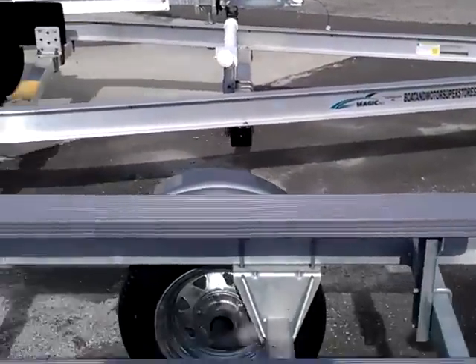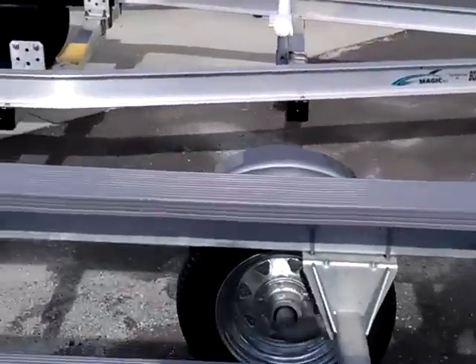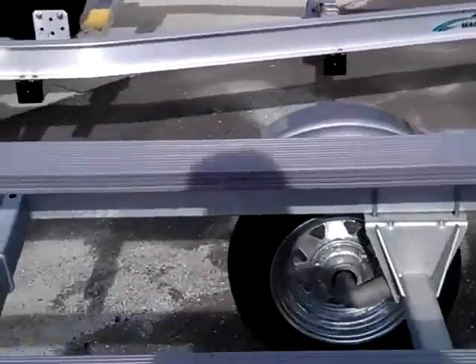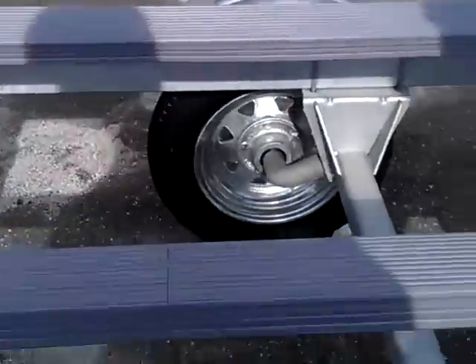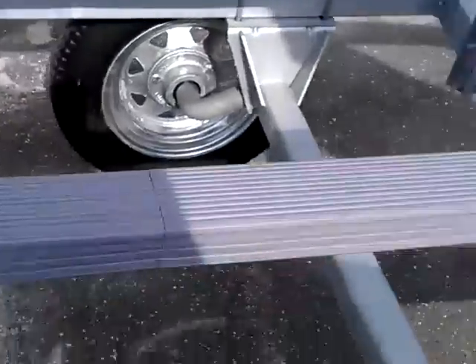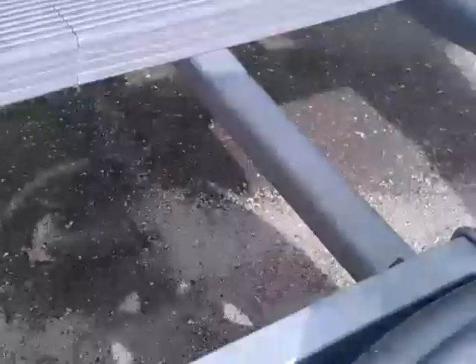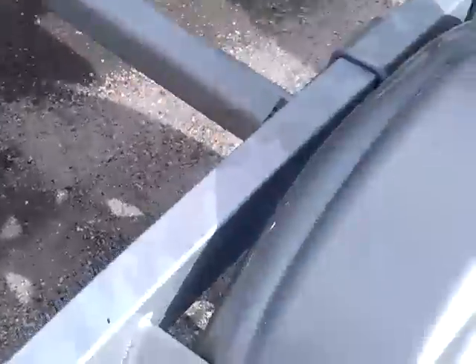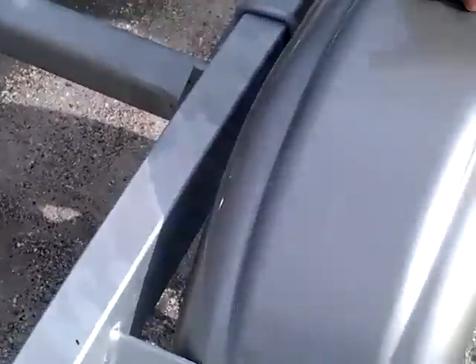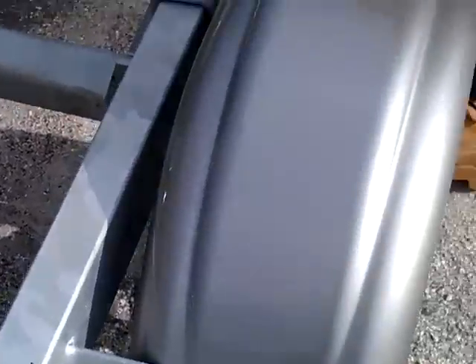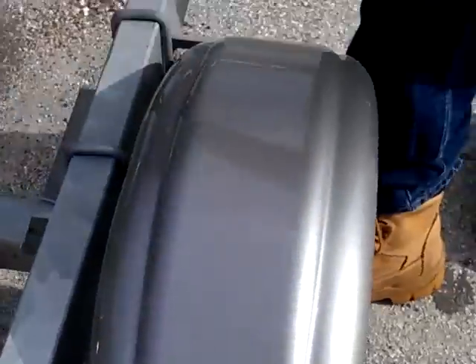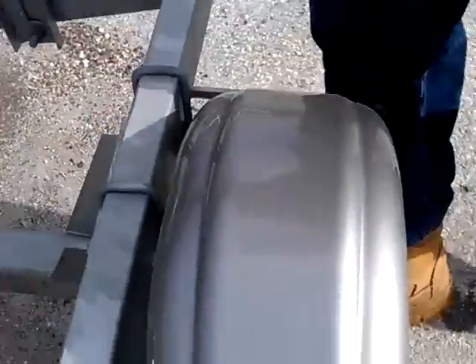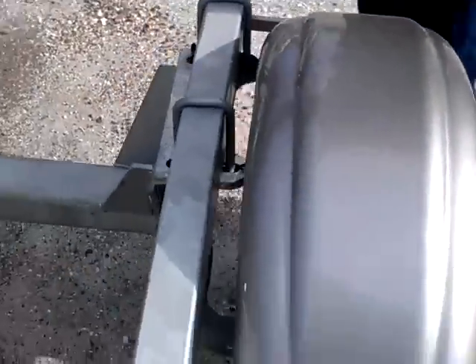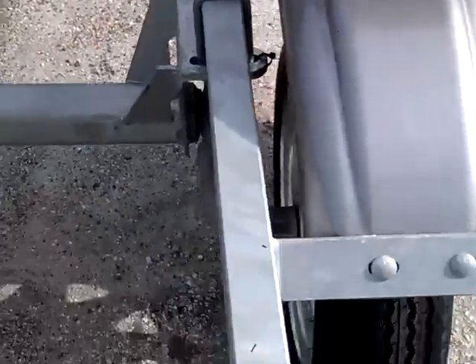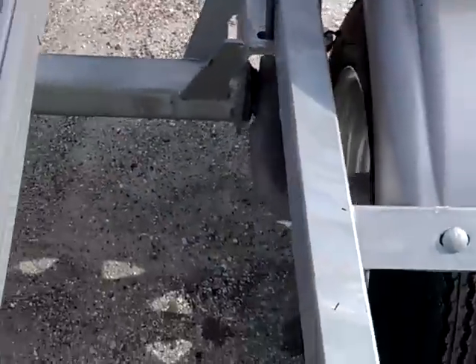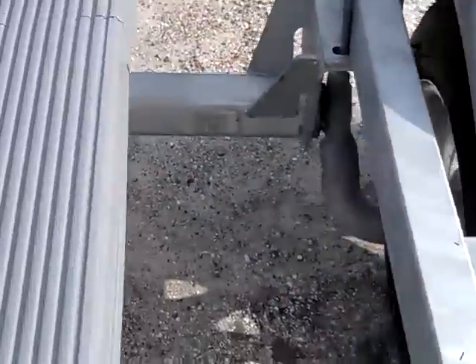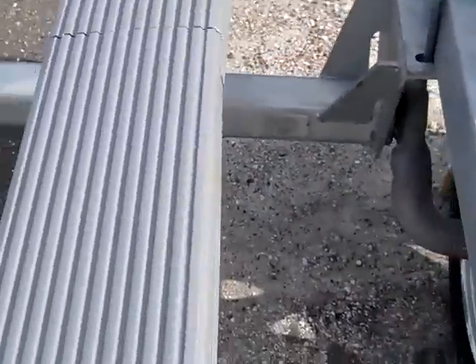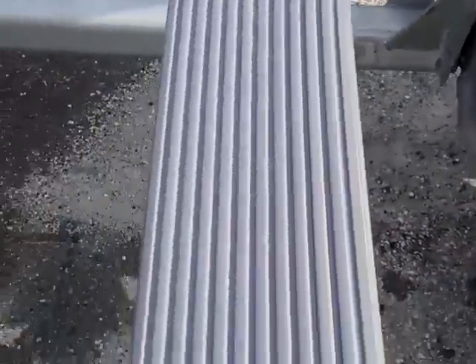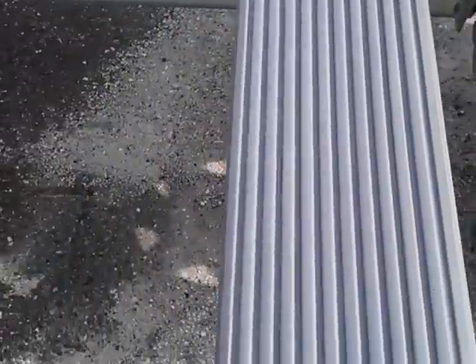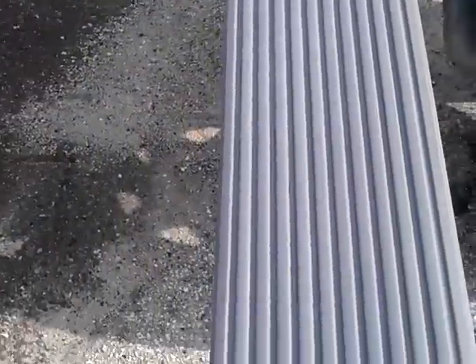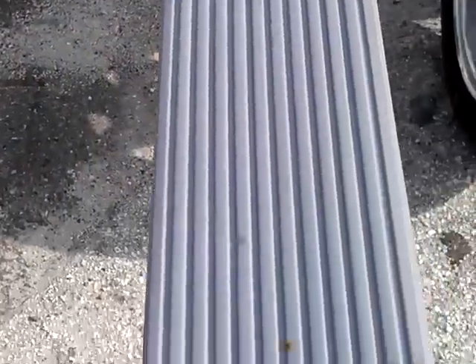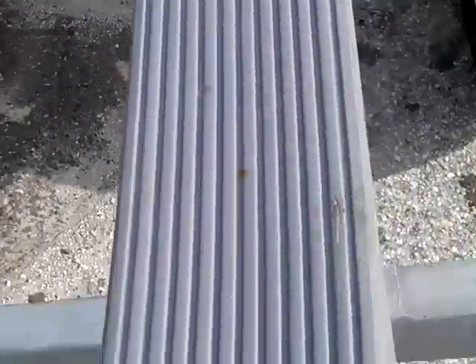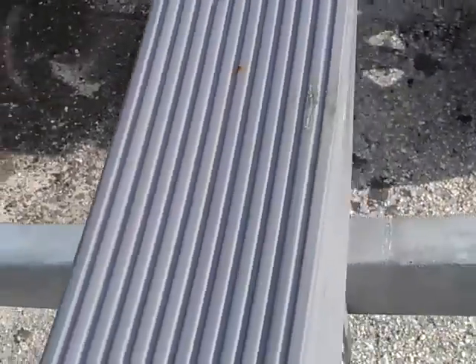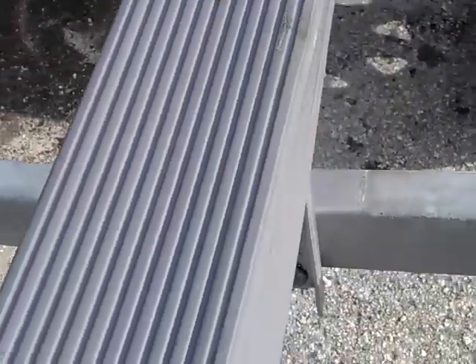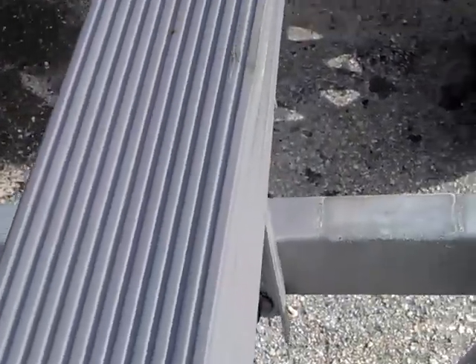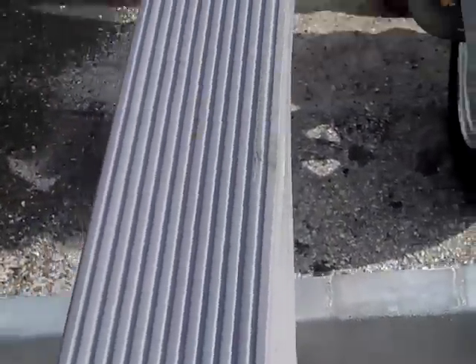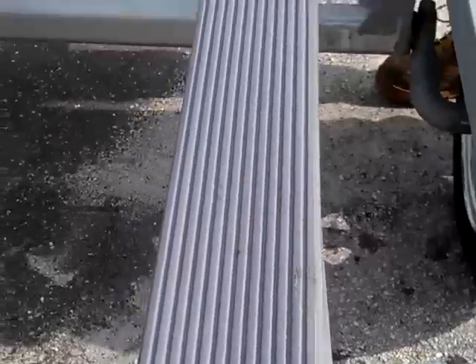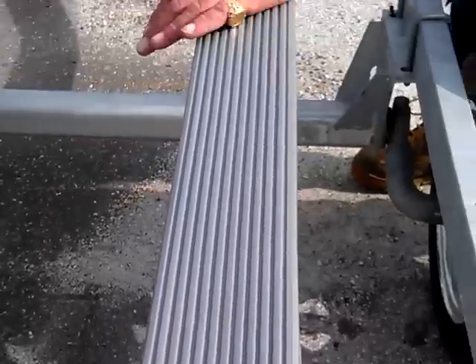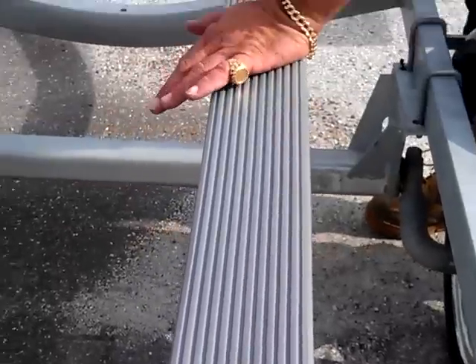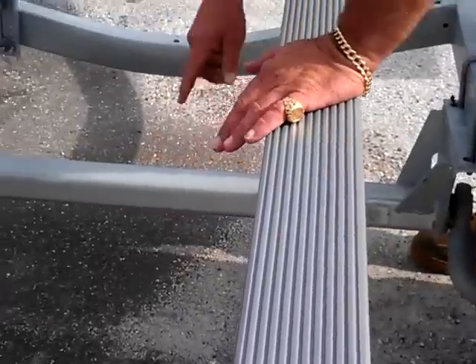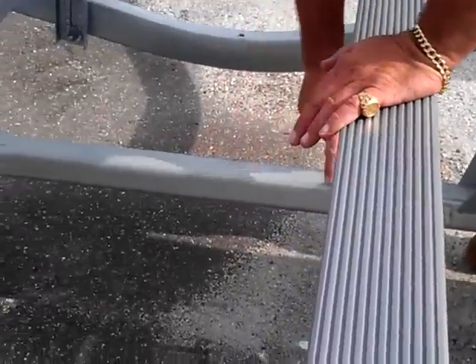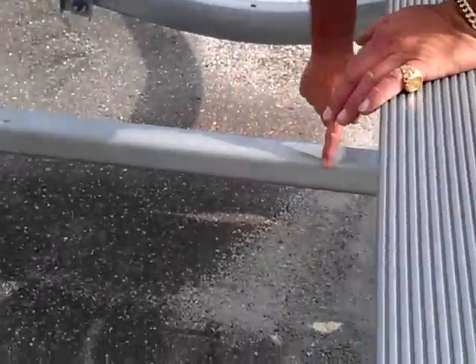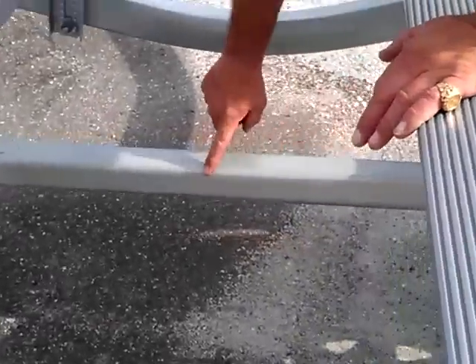Complete with plastic fenders. Standard options on these trailers are plastic bunk slides, and on the 16 foot and up, torsion axles.